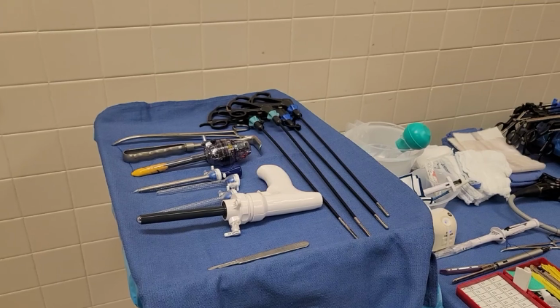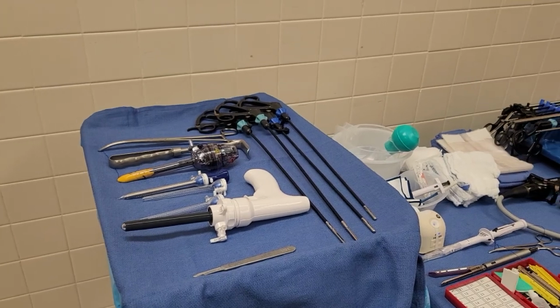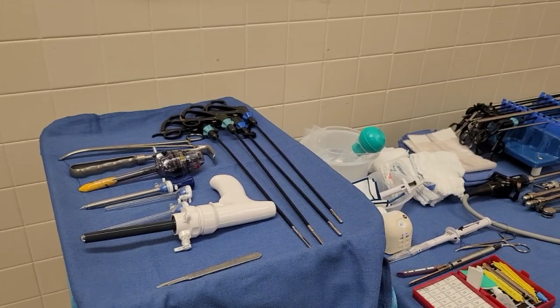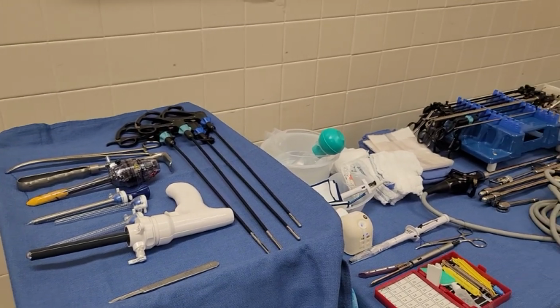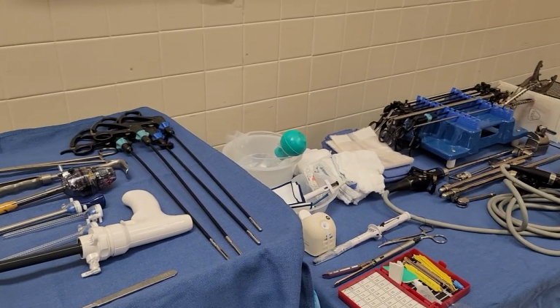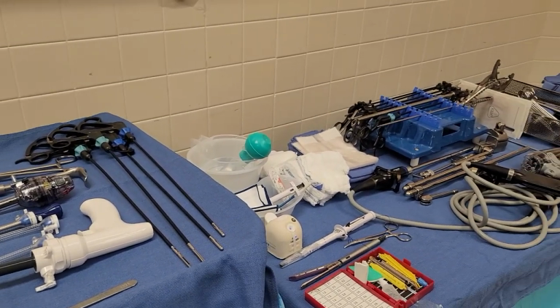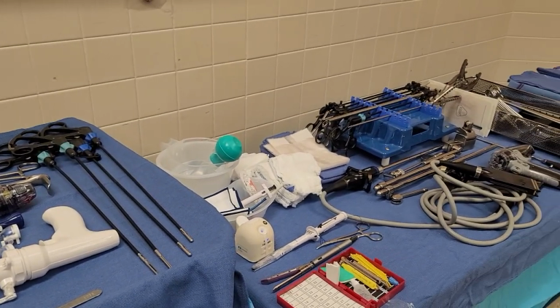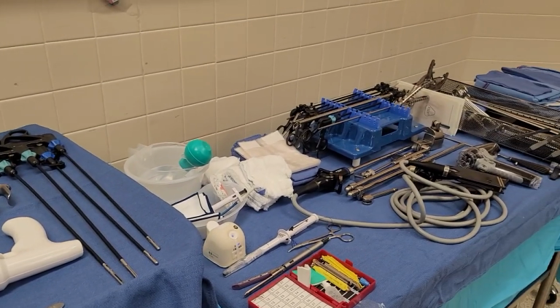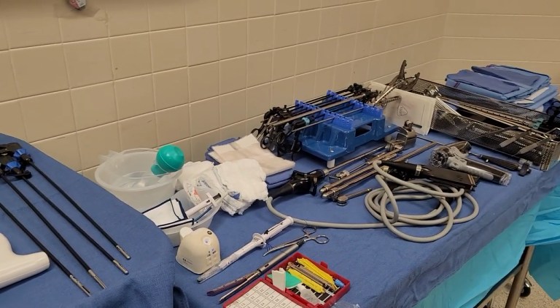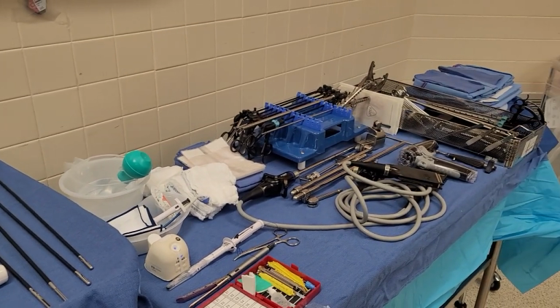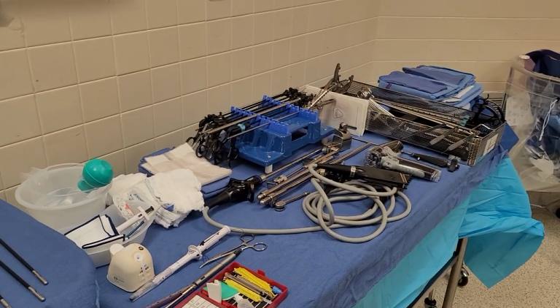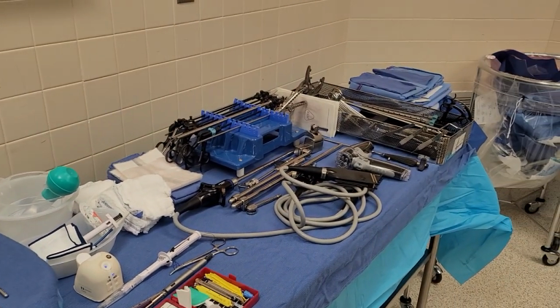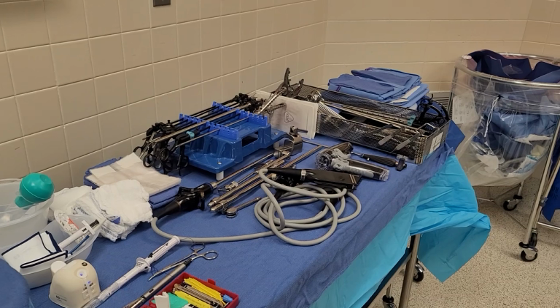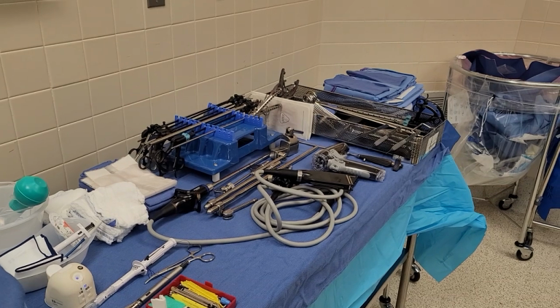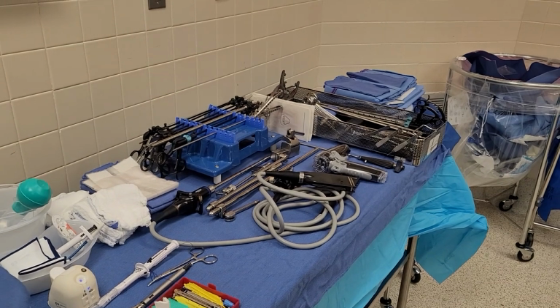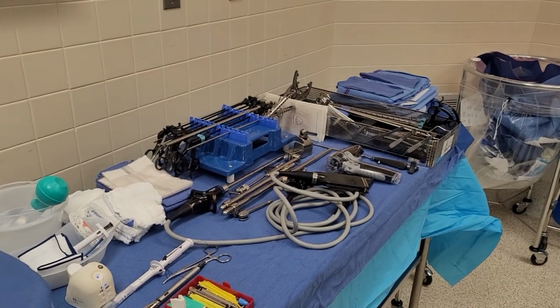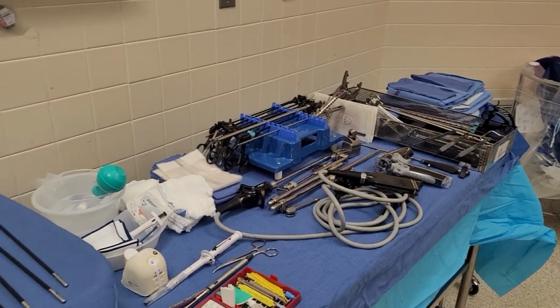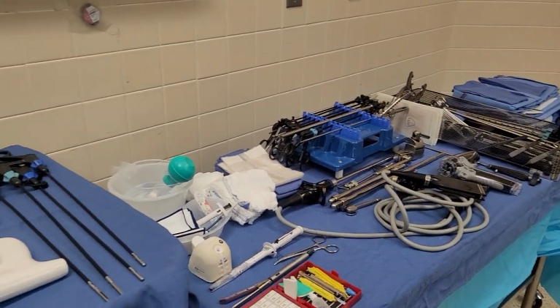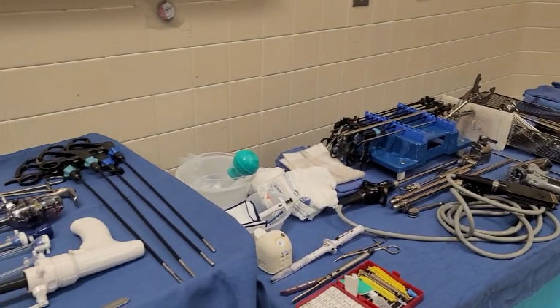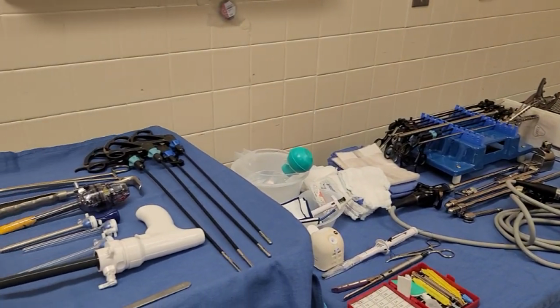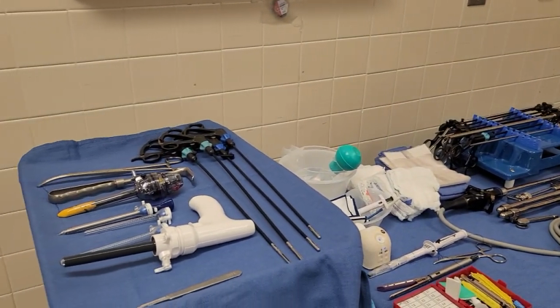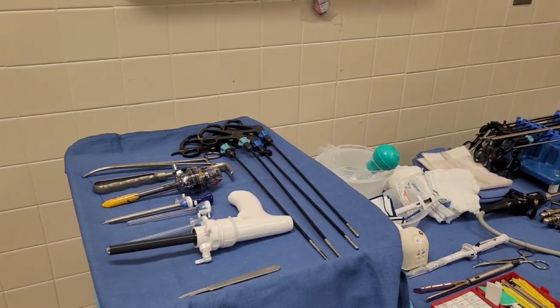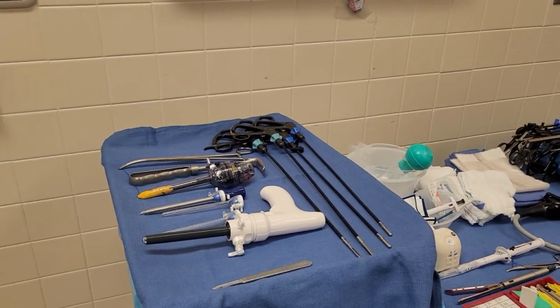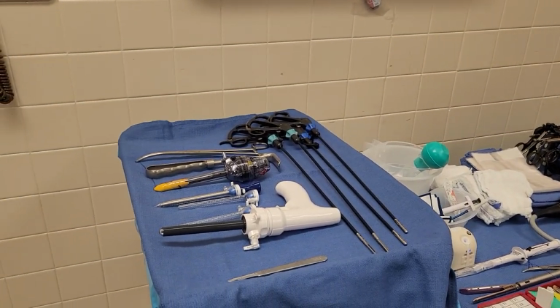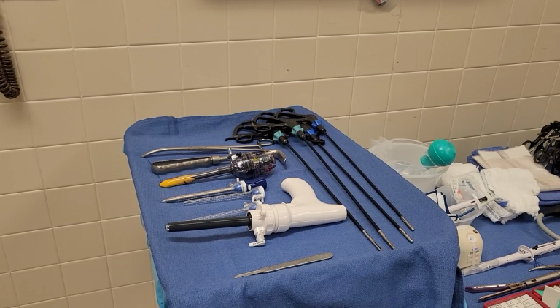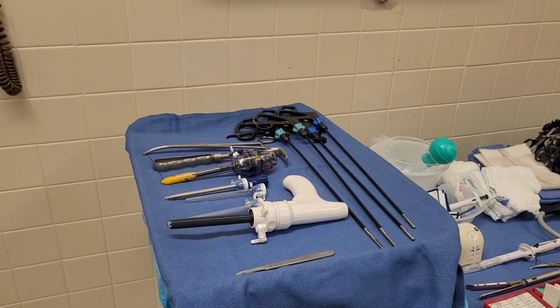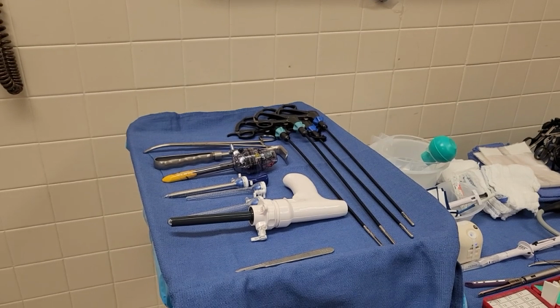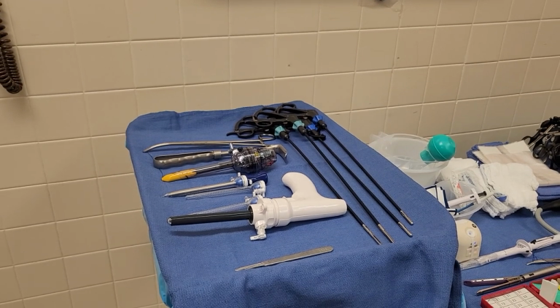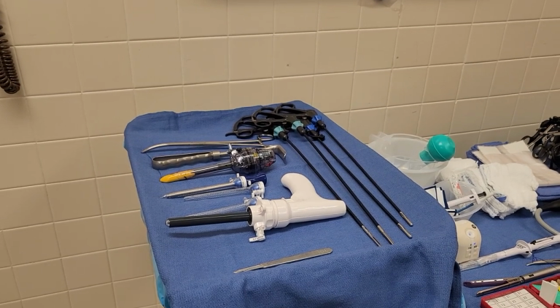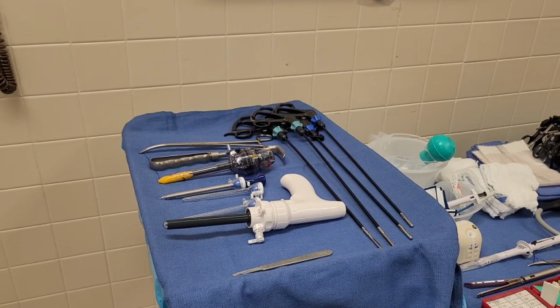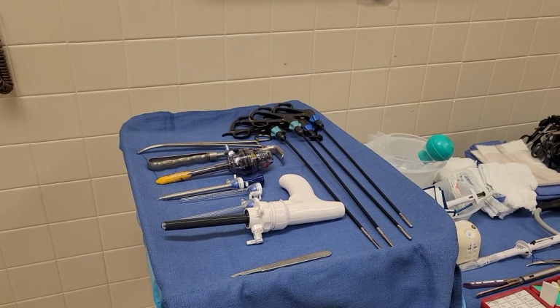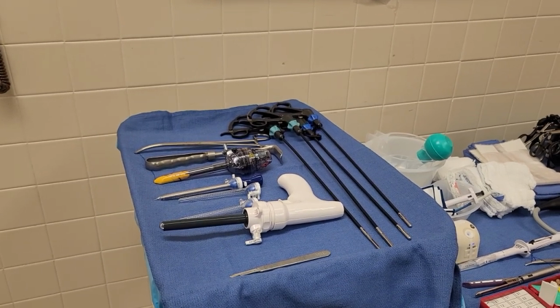Hey guys, today's video is going to be laparoscopic gastric sleeve. This is my setup. This is my first time doing it and I had a tech kind of help me out with this new surgeon.